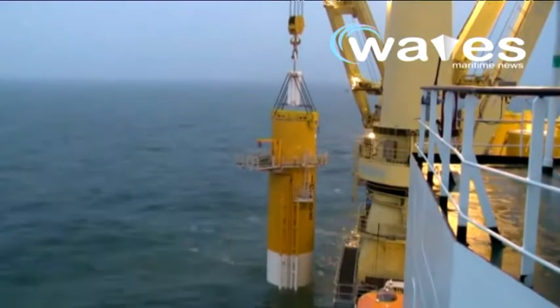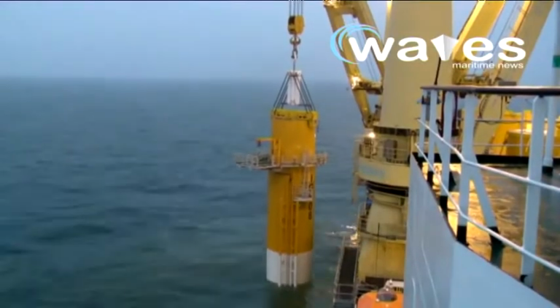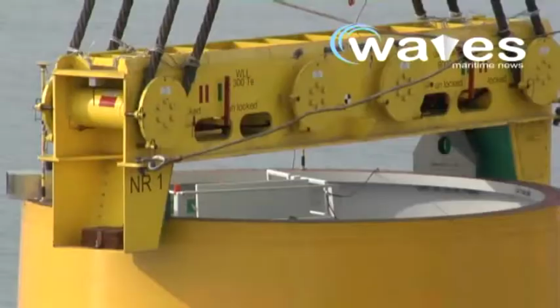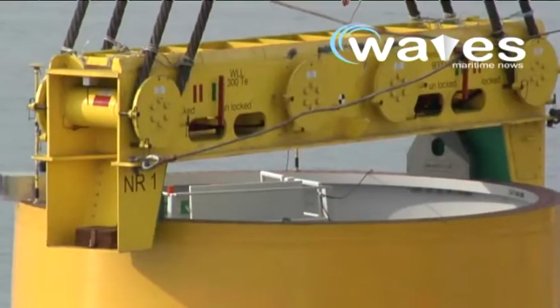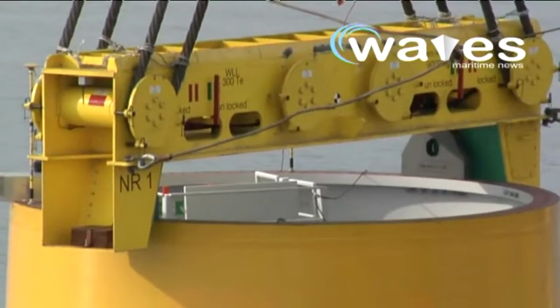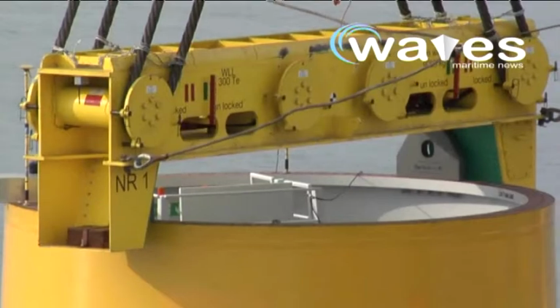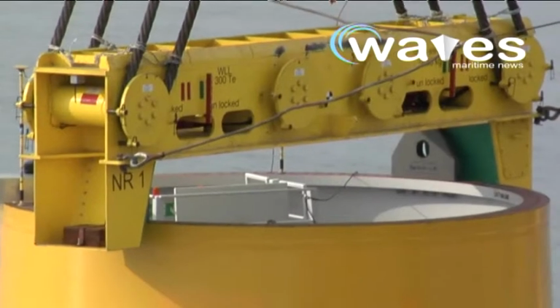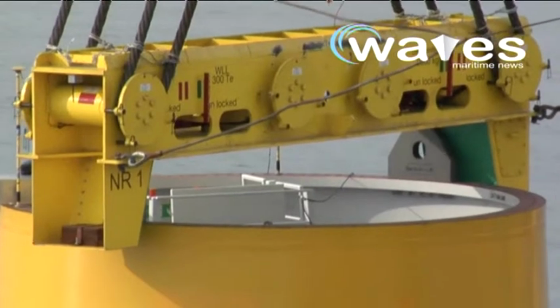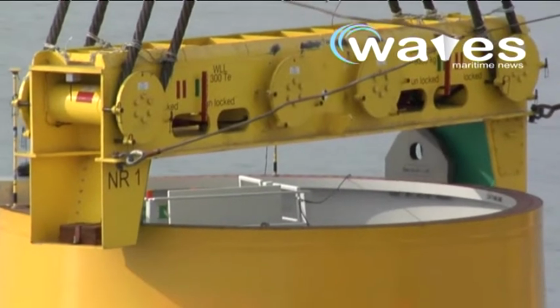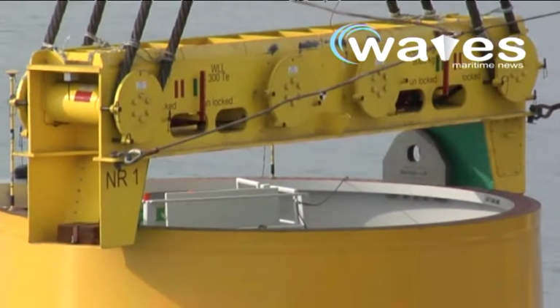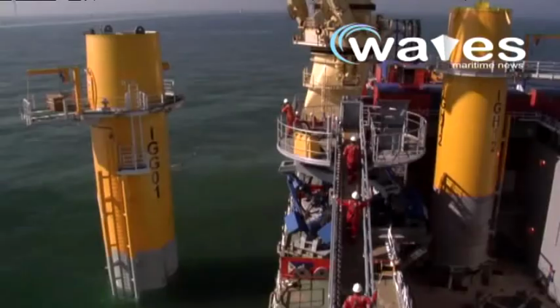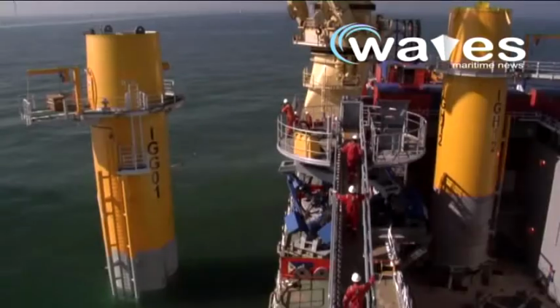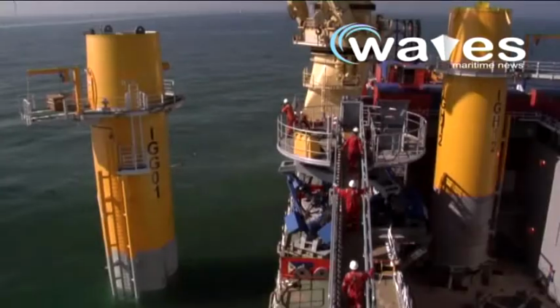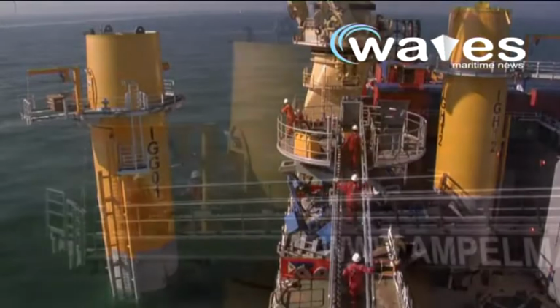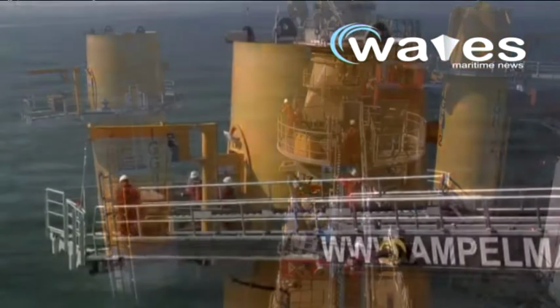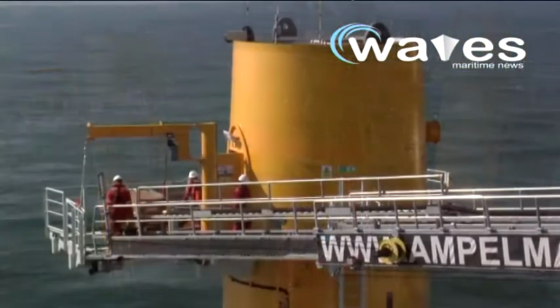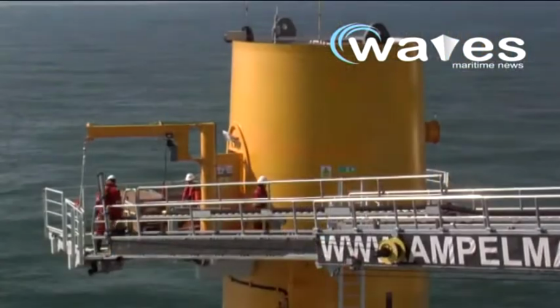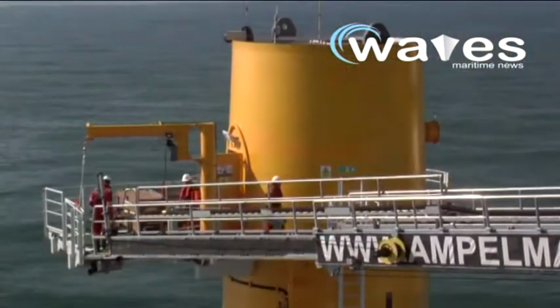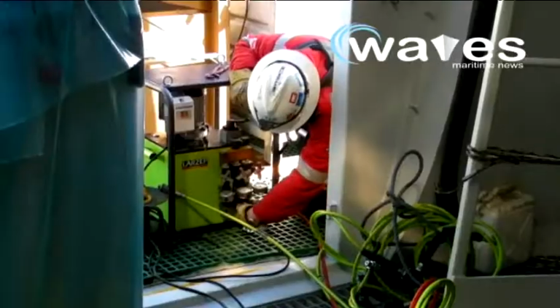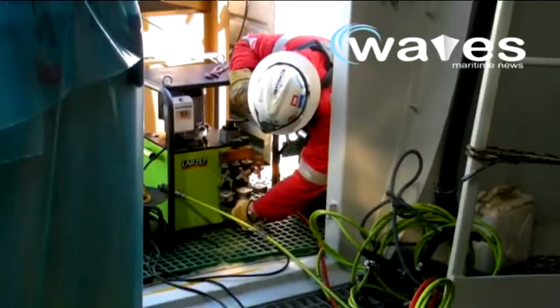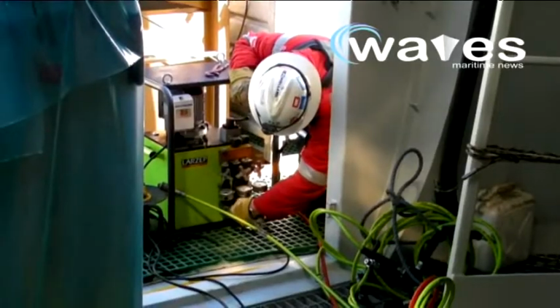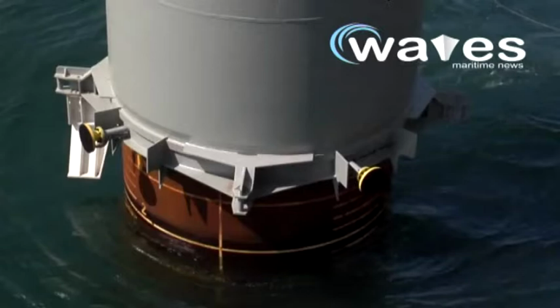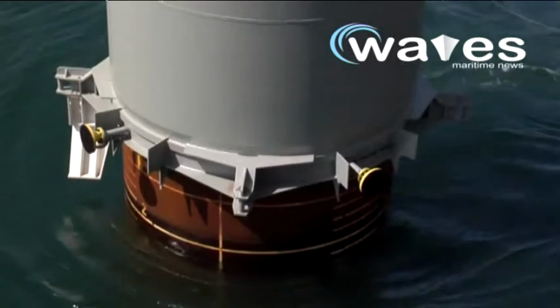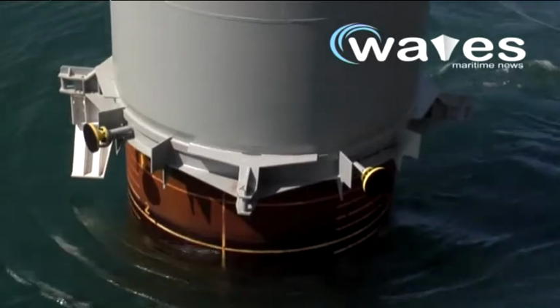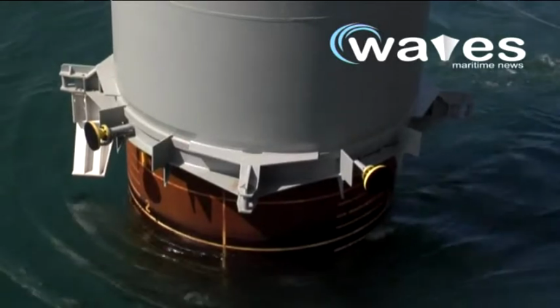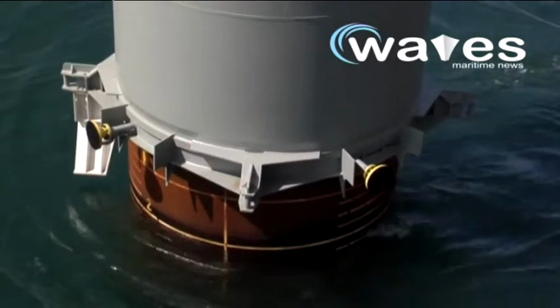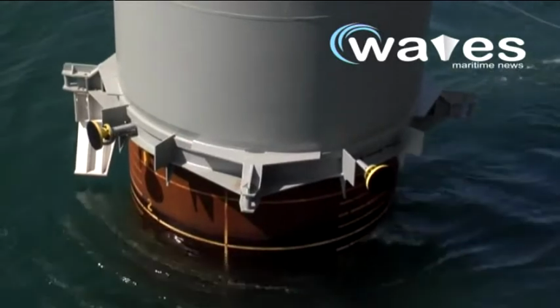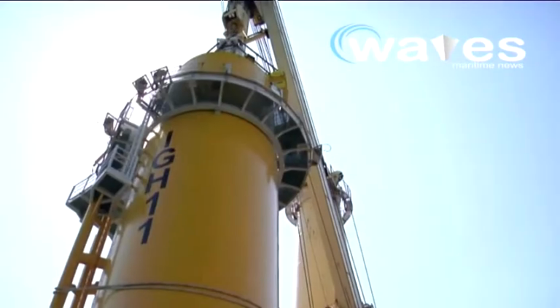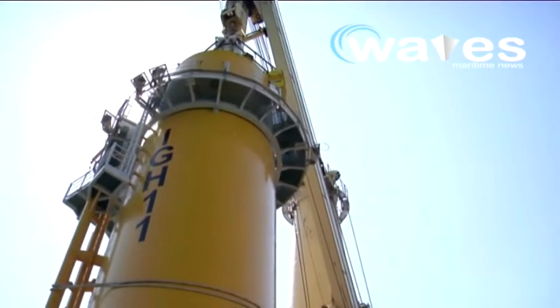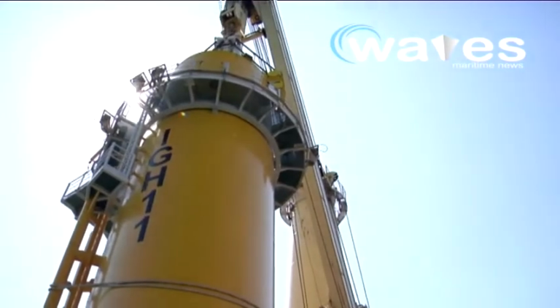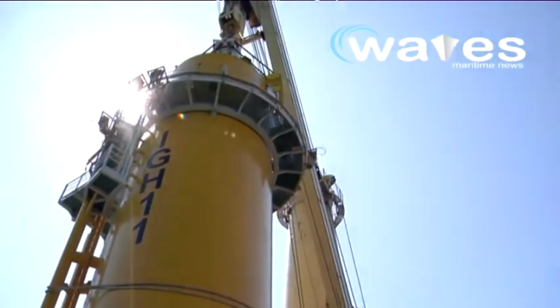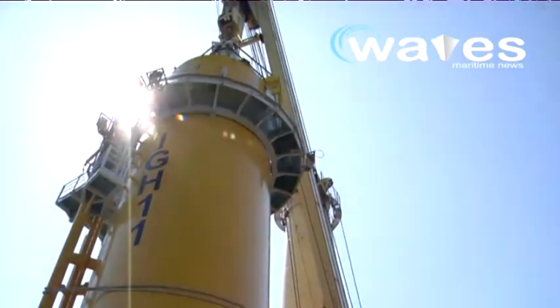The transition pieces will be loaded at Blatt Industries in Alborg, Denmark. Every transition piece weighs approximately 200 tons, is 17 meters tall, and has a diameter of about 5.5 meters.